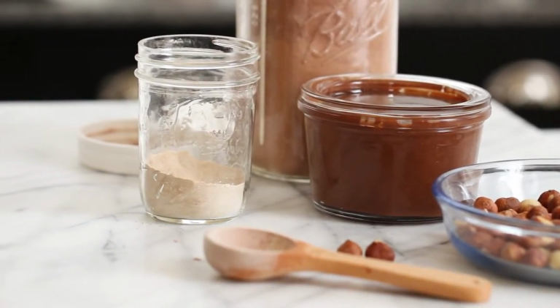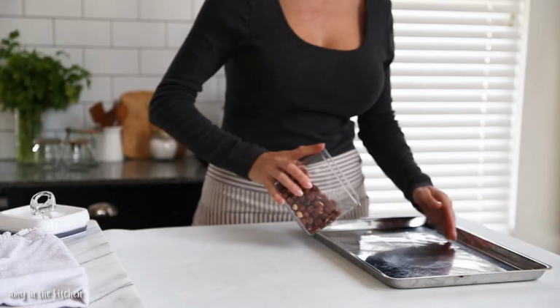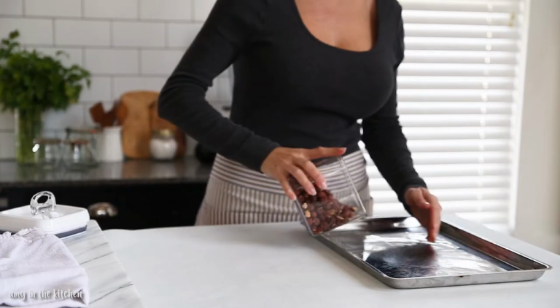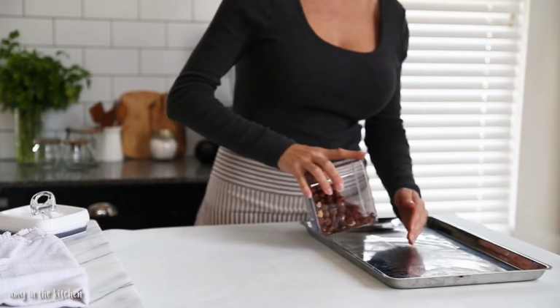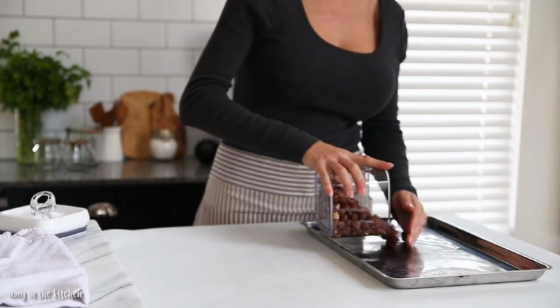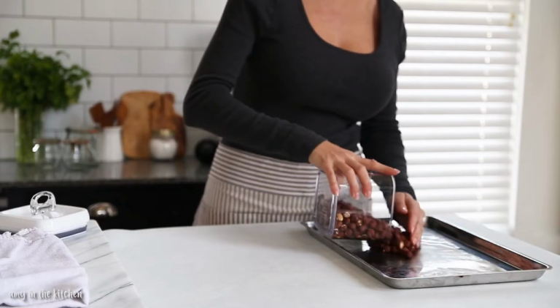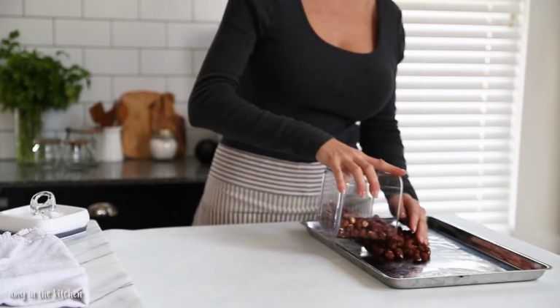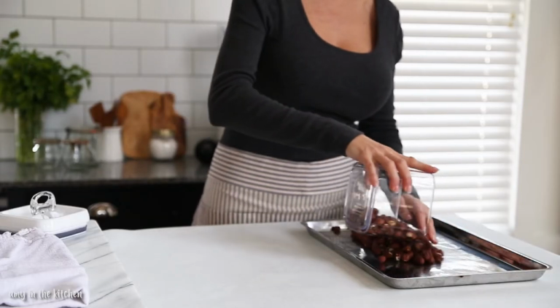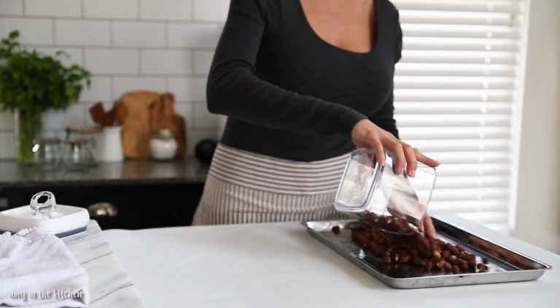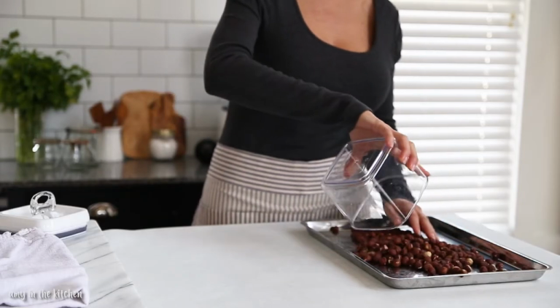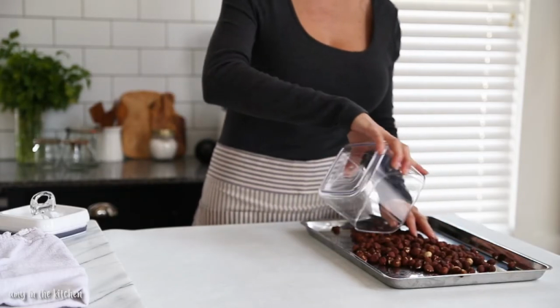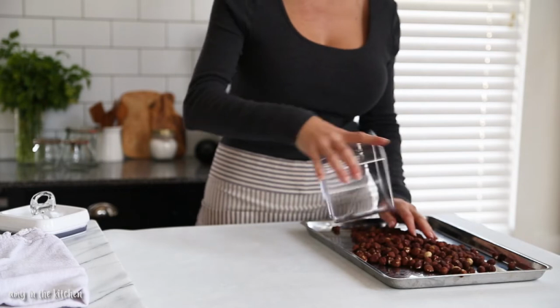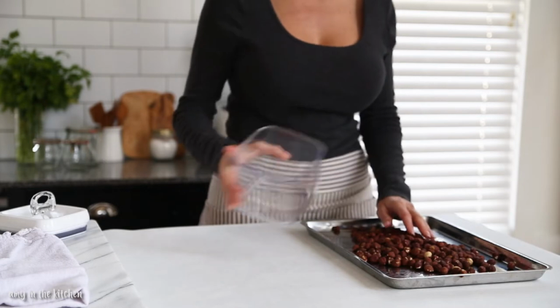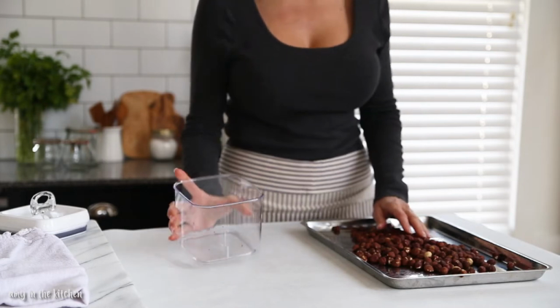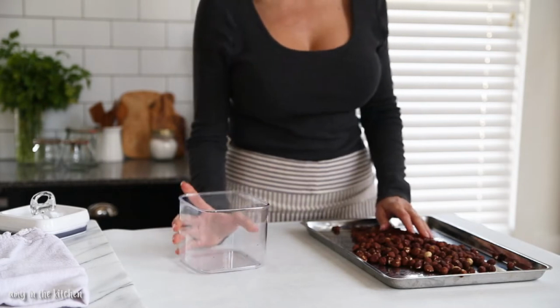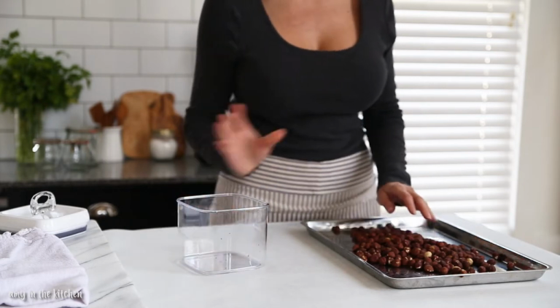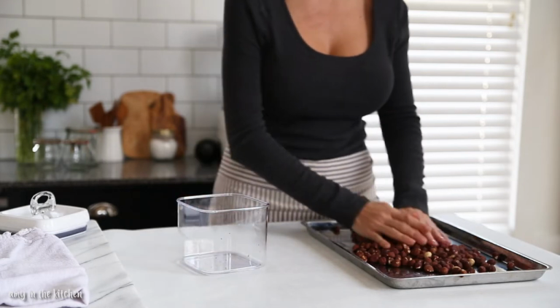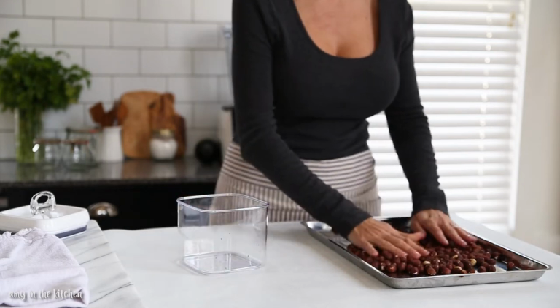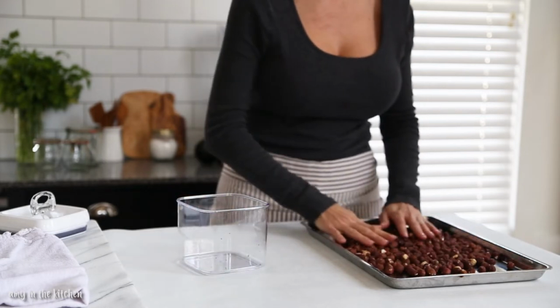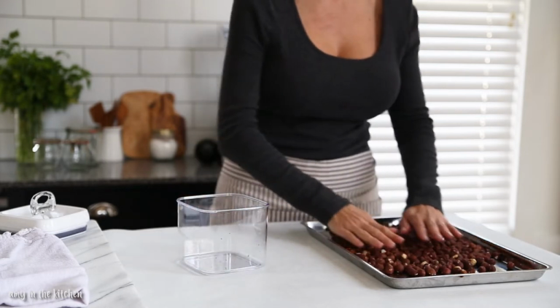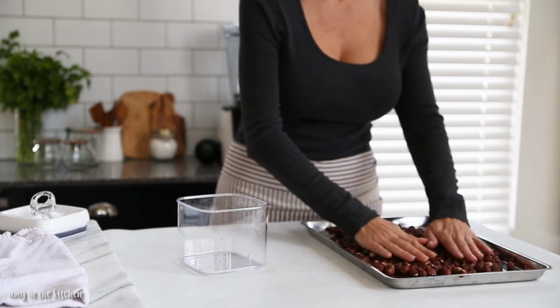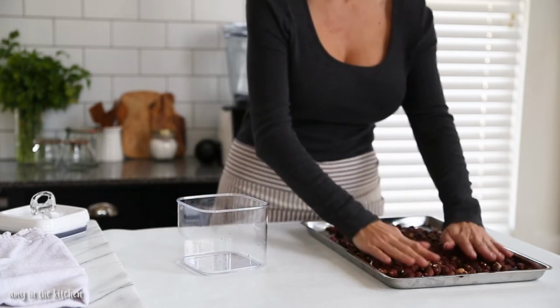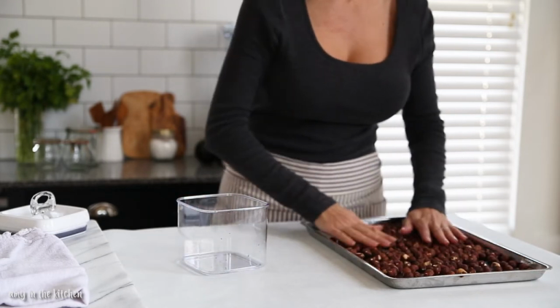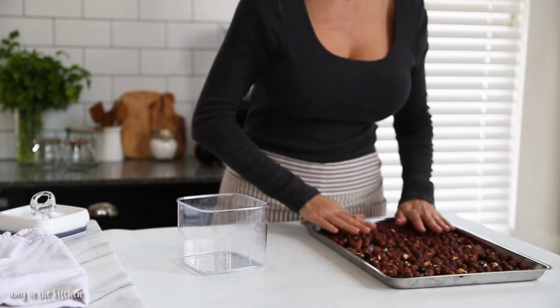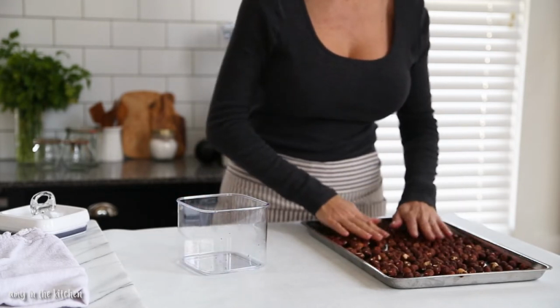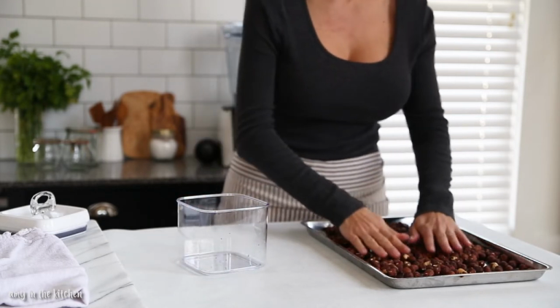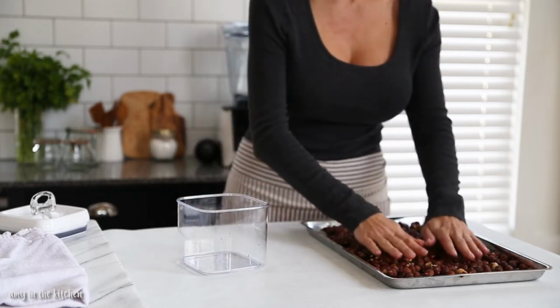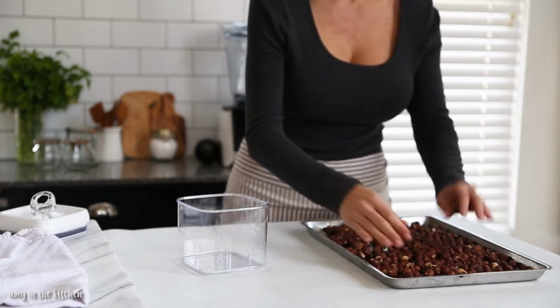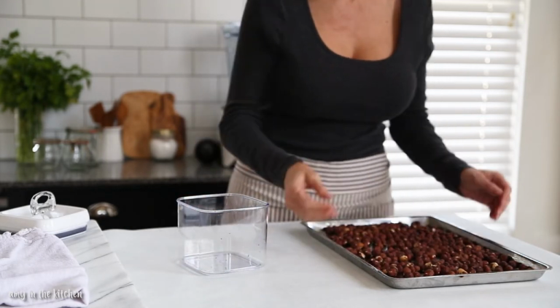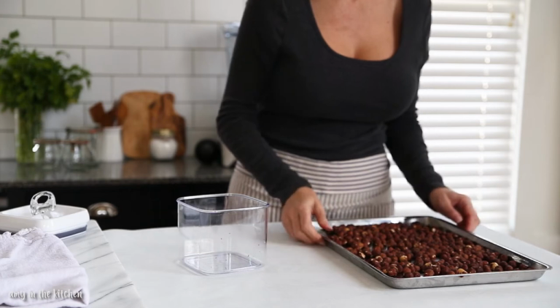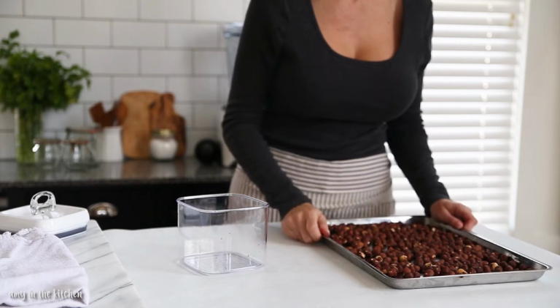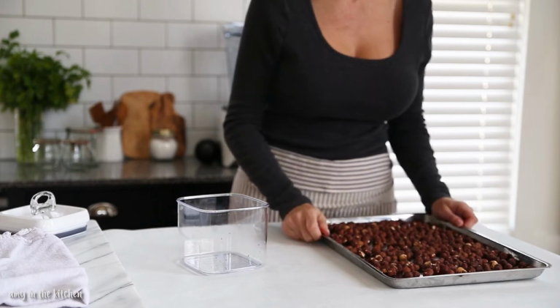For the perfect chocolate hazelnut spread, pour the raw hazelnuts onto a baking sheet and roast them in the oven for about 10 minutes at 350 degrees.